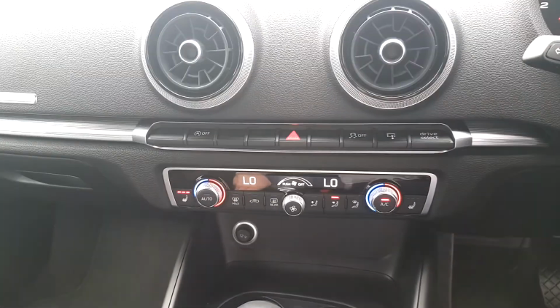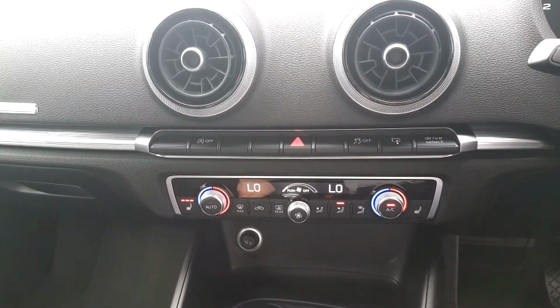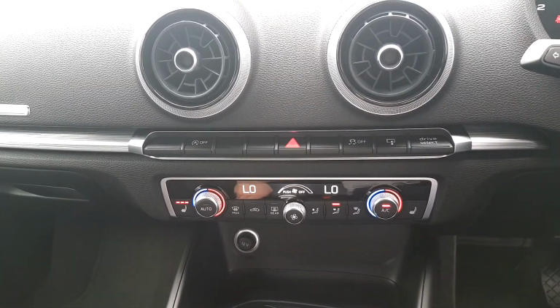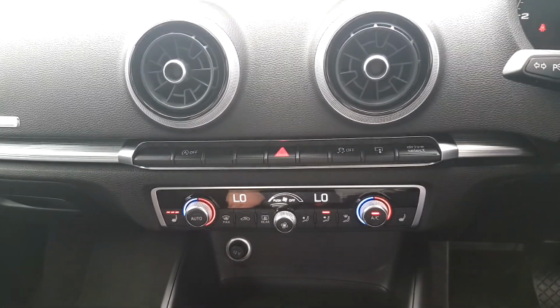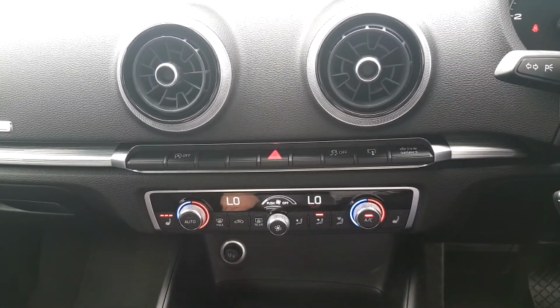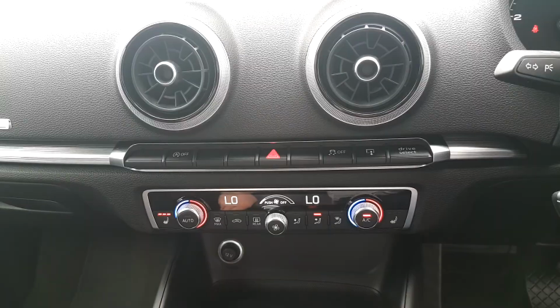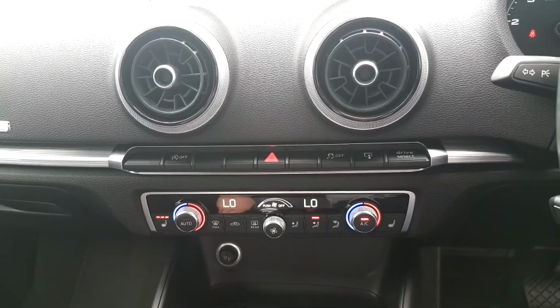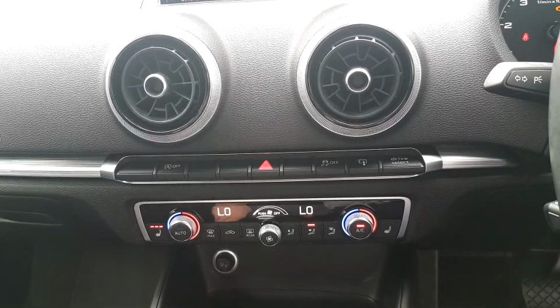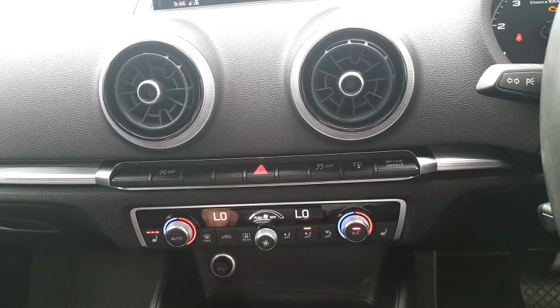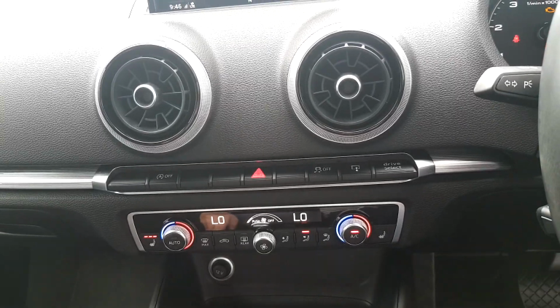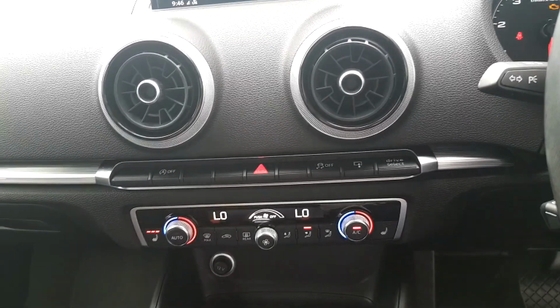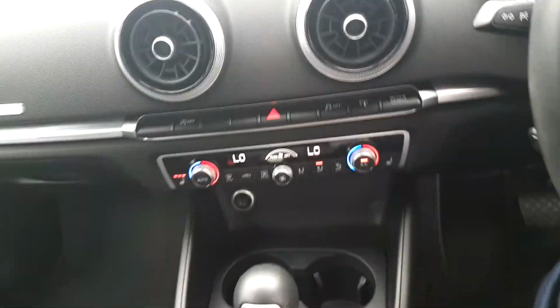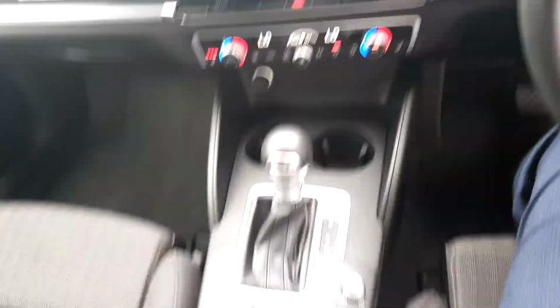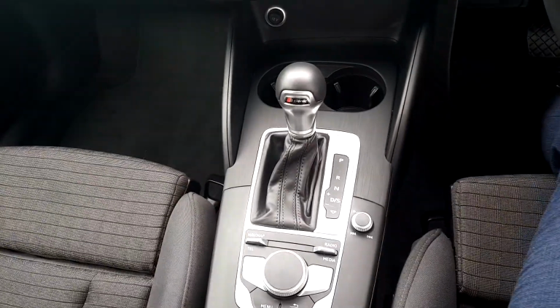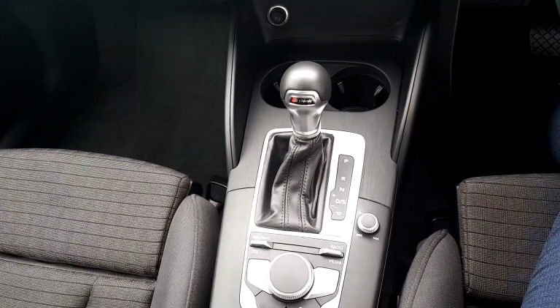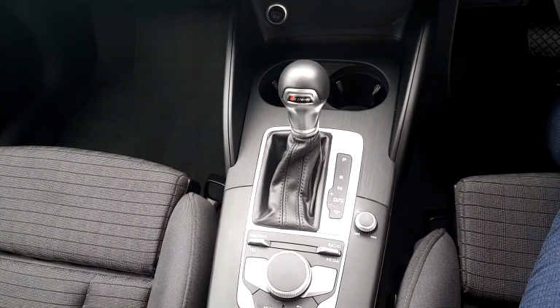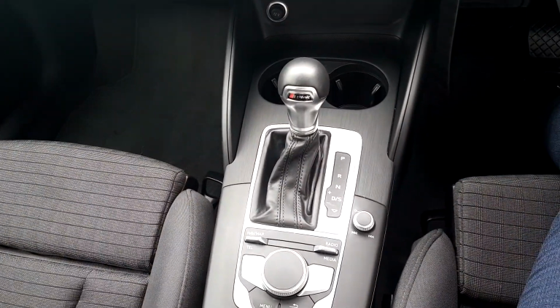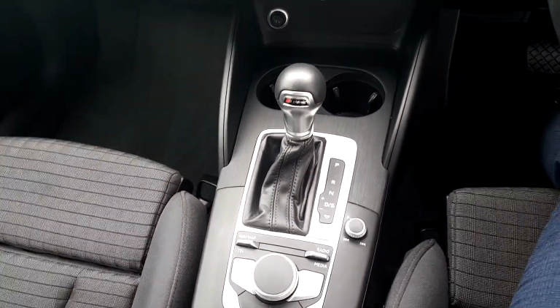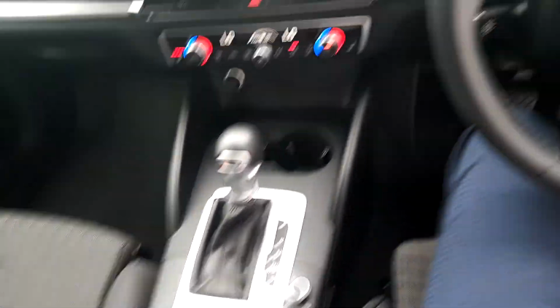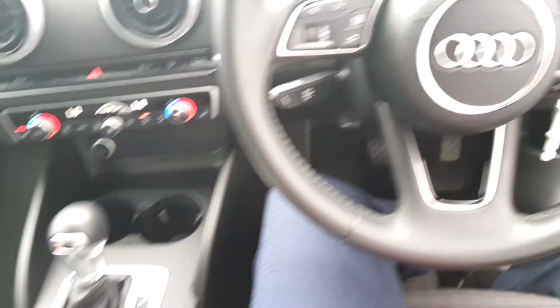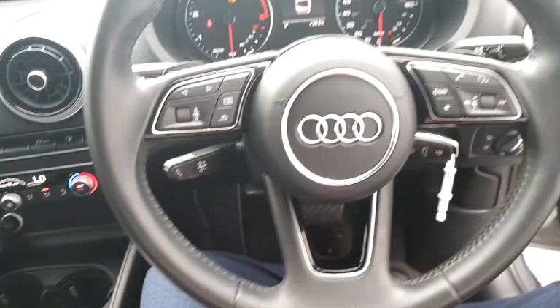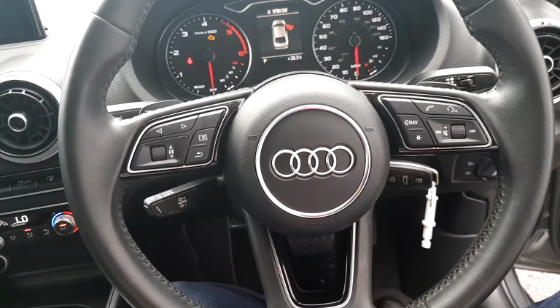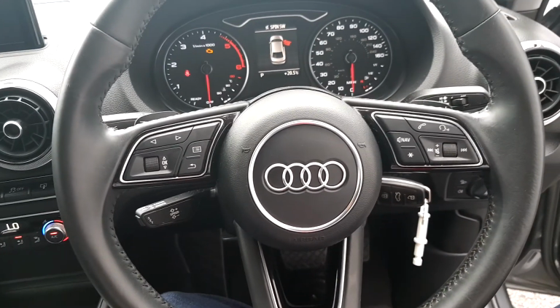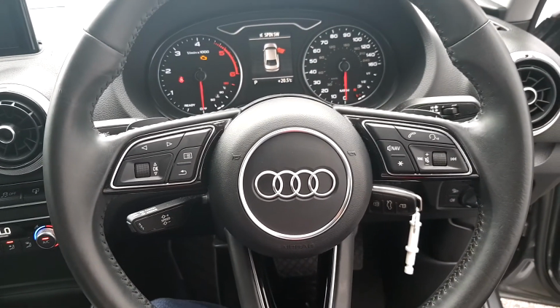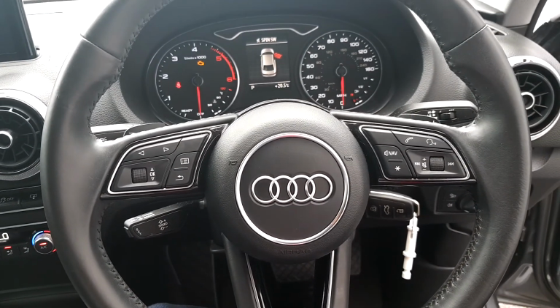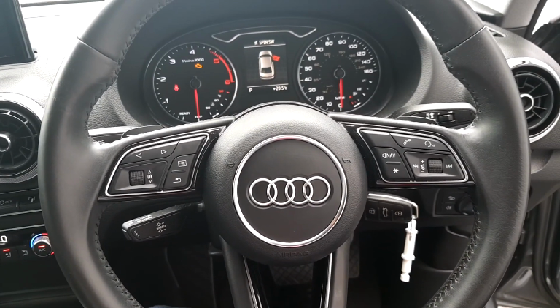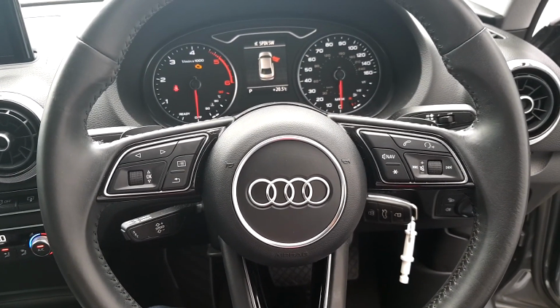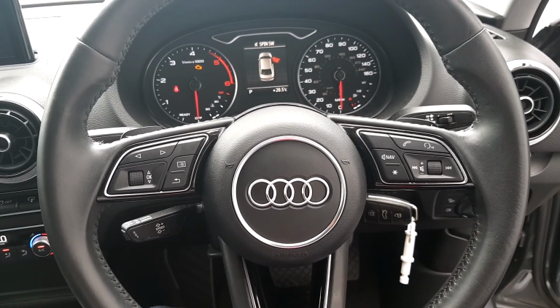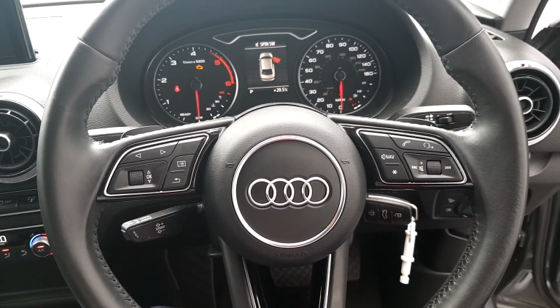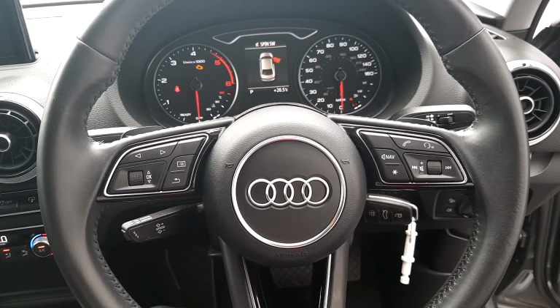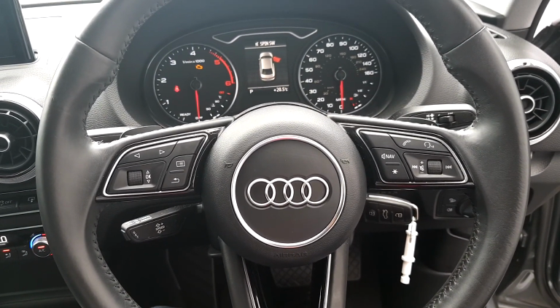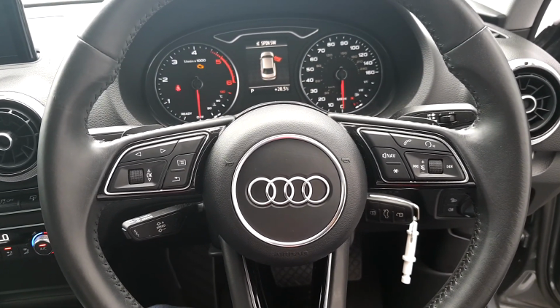It has Audi Stop Start technology and Audi Drive Select. This vehicle has an S-Tronic gearbox. The steering wheel is a multifunction steering wheel with voice command.